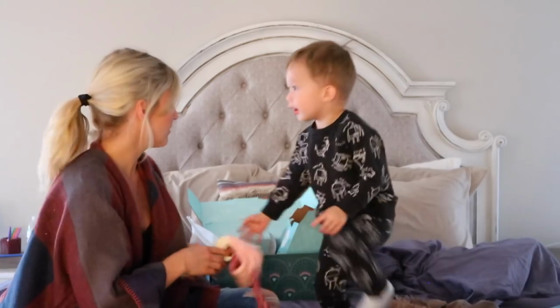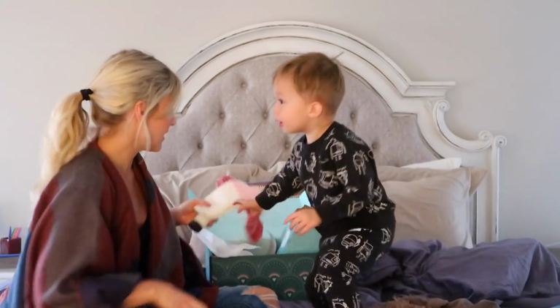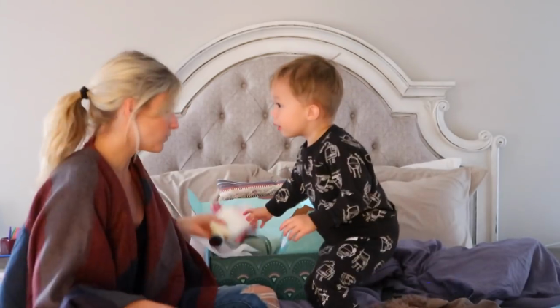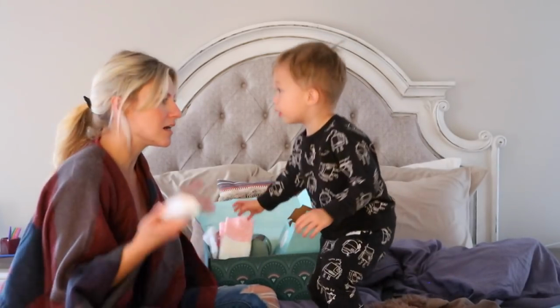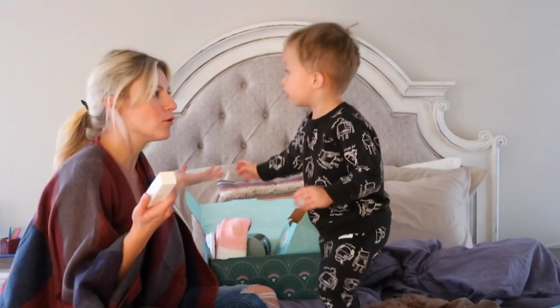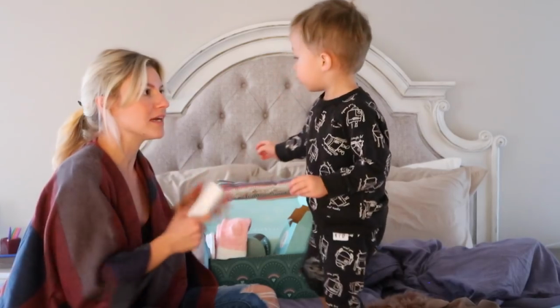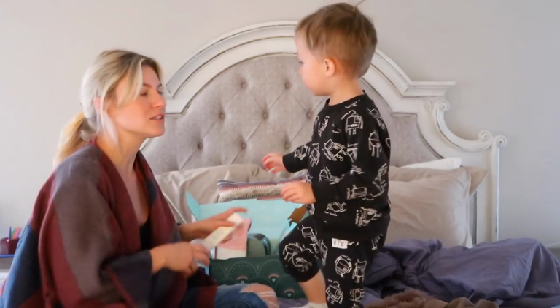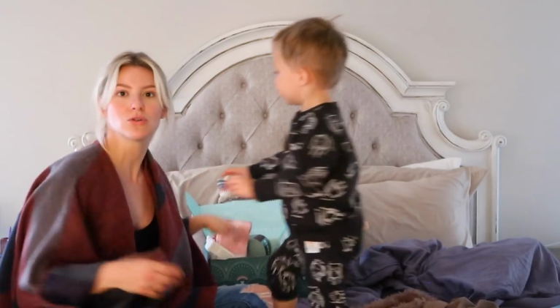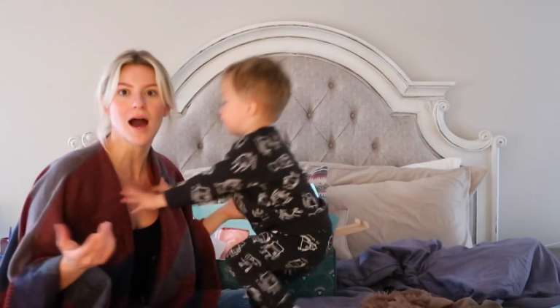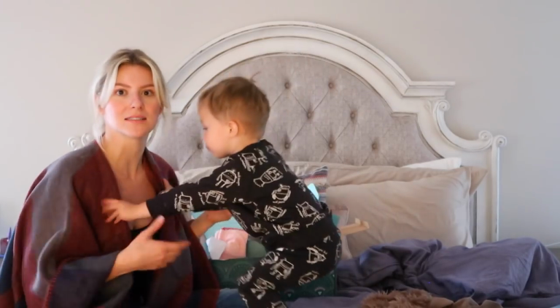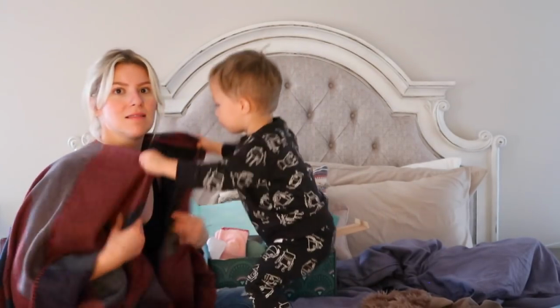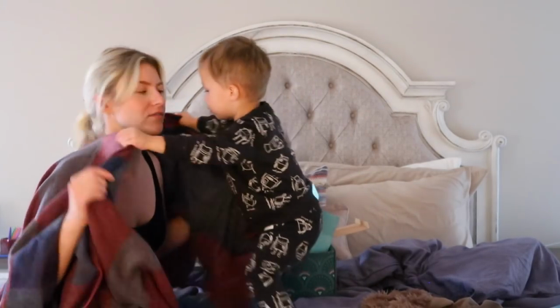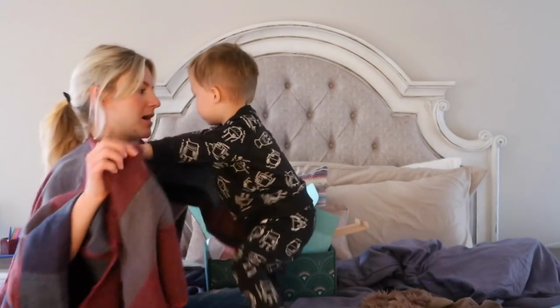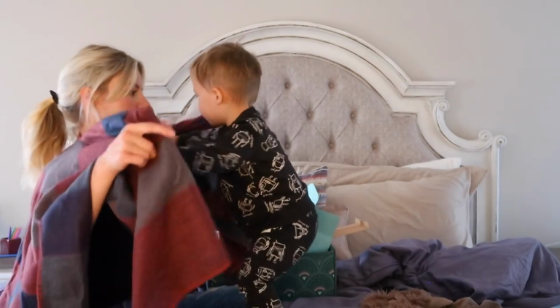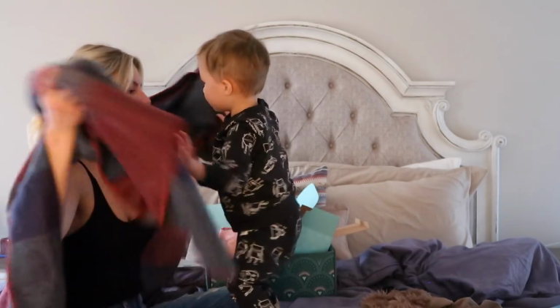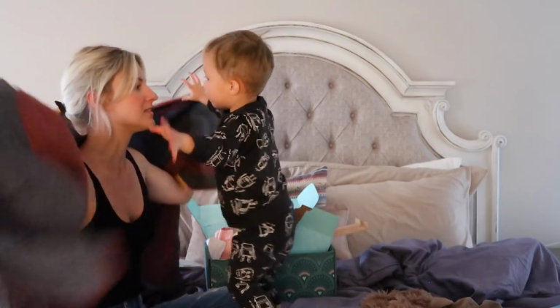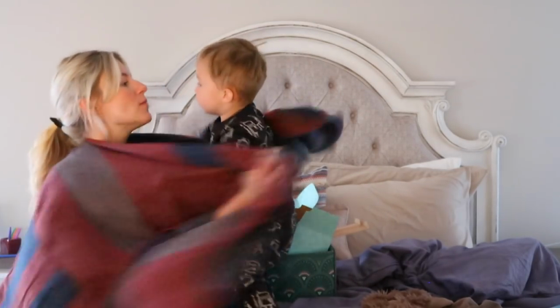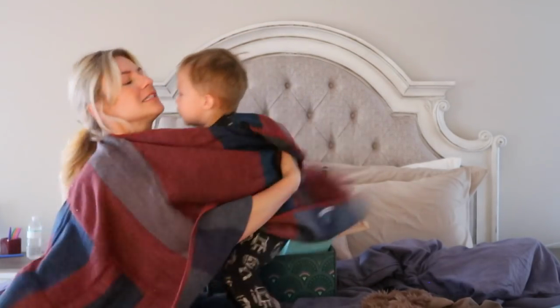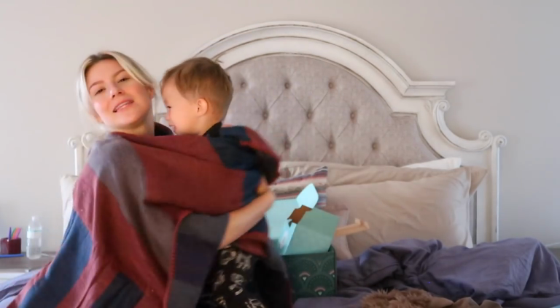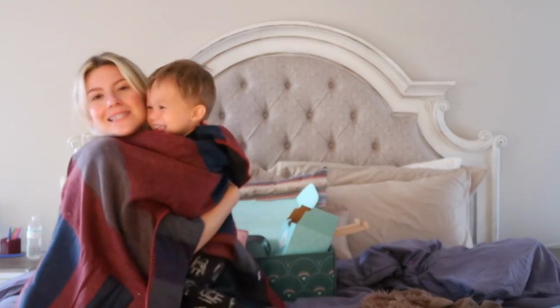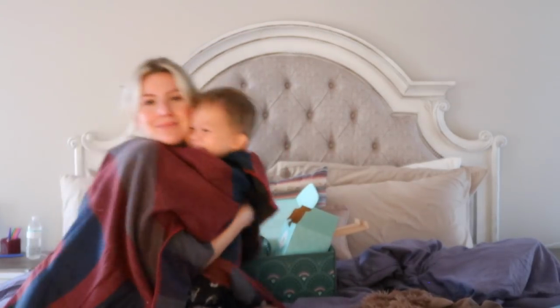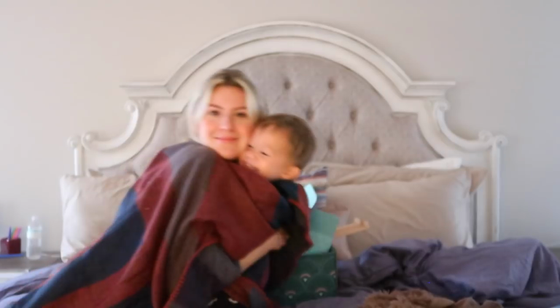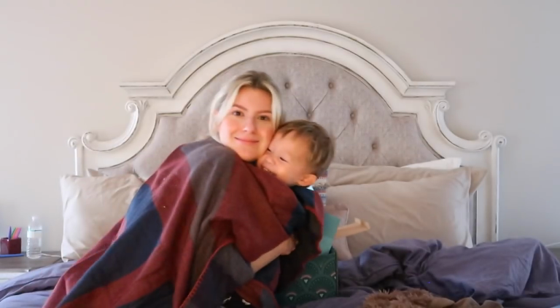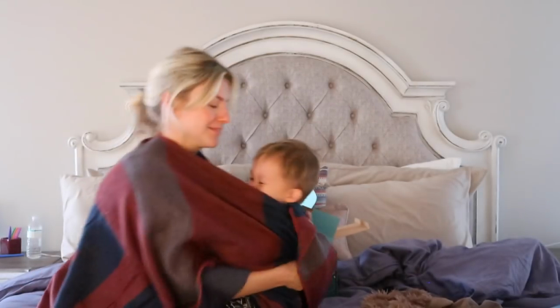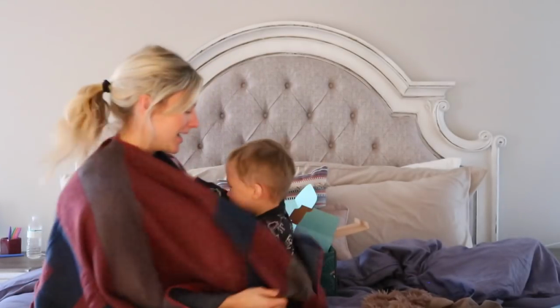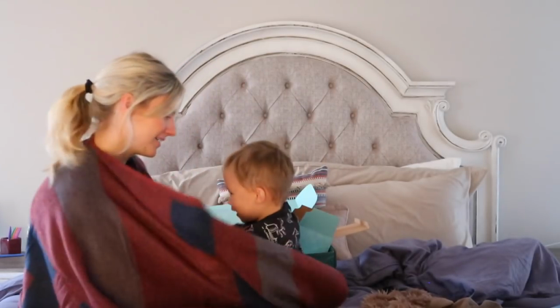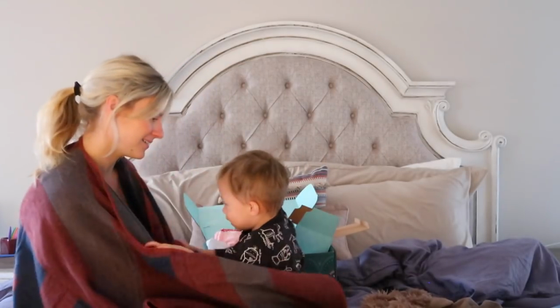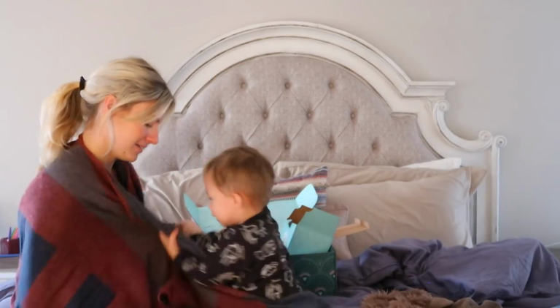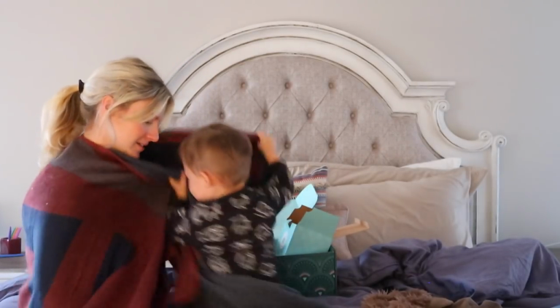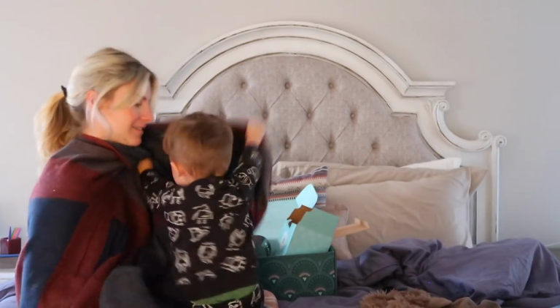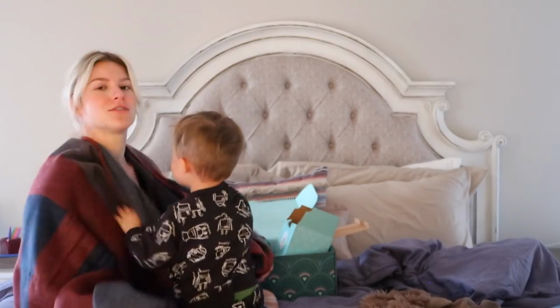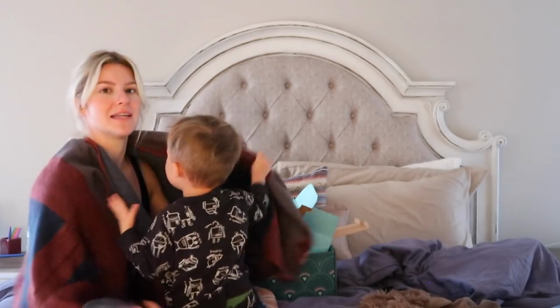Alright, I think we're all done opening. That was such a cool box. I love these boxes because they have so many different things in them — such a variety.